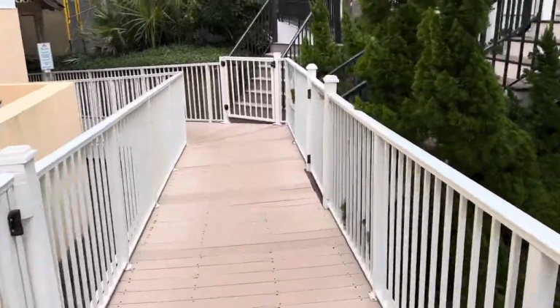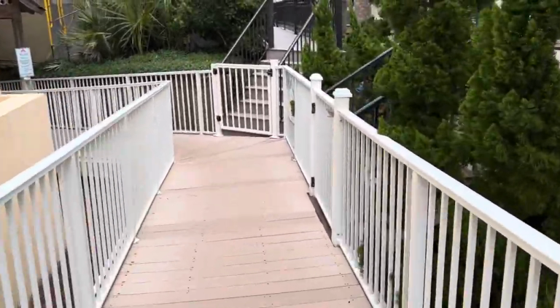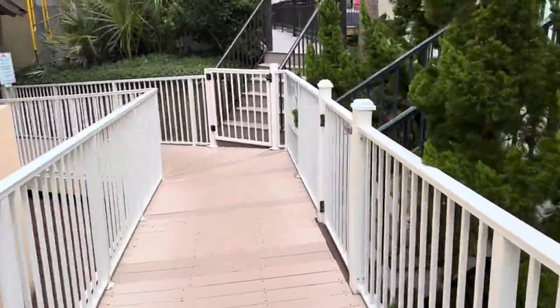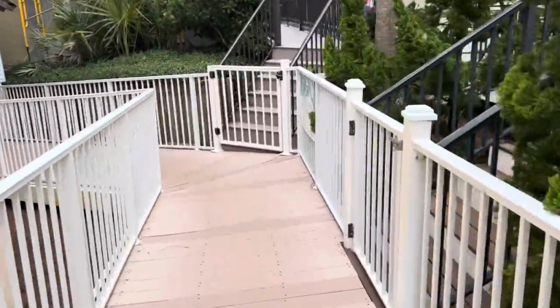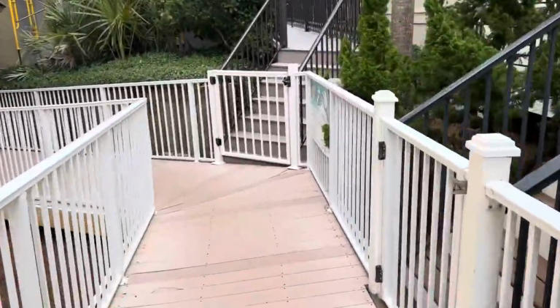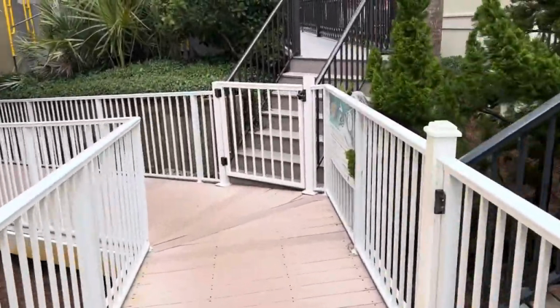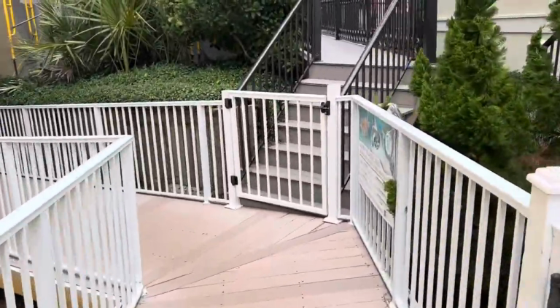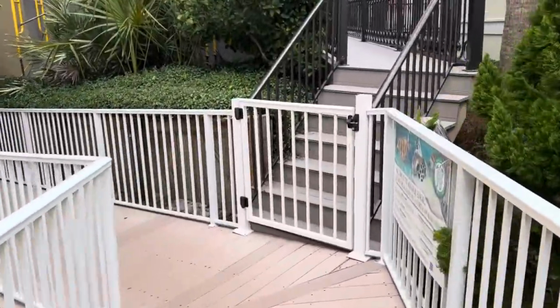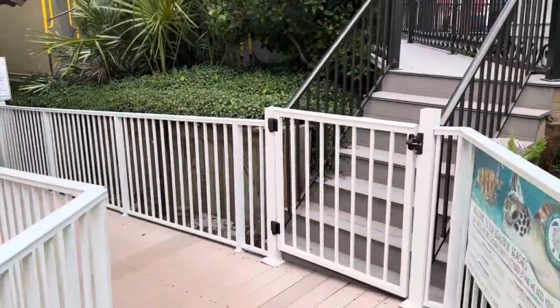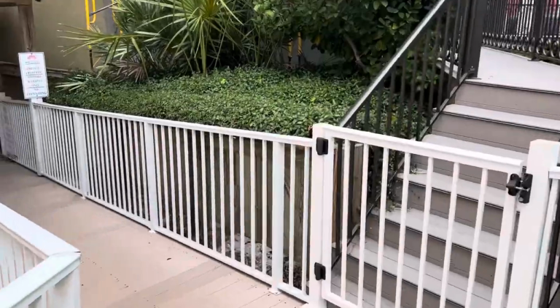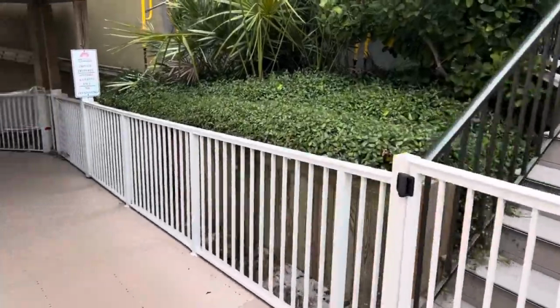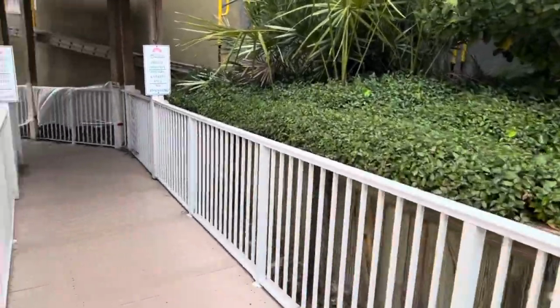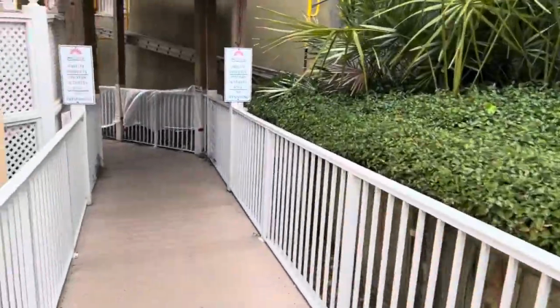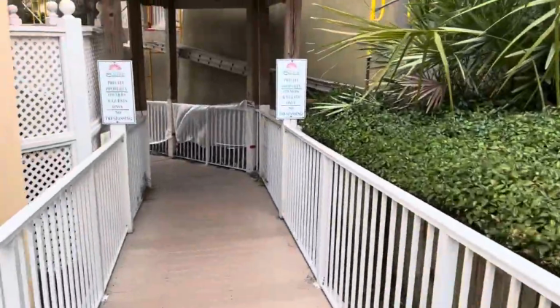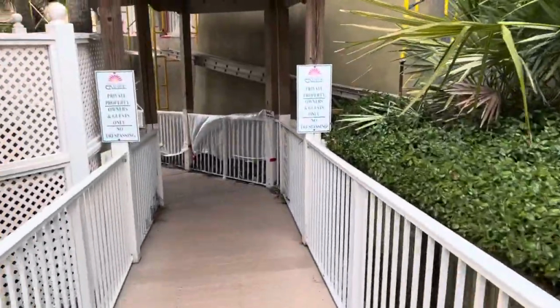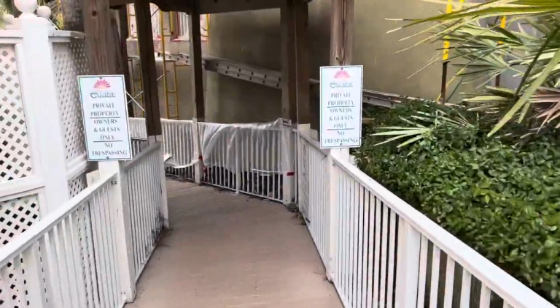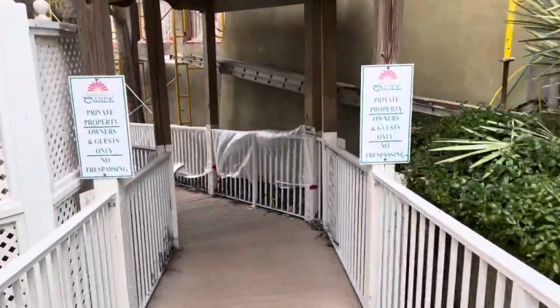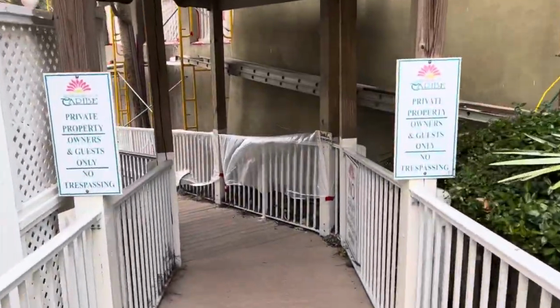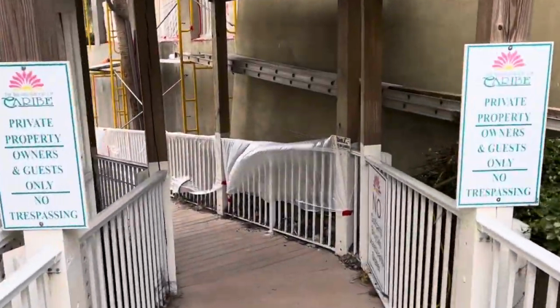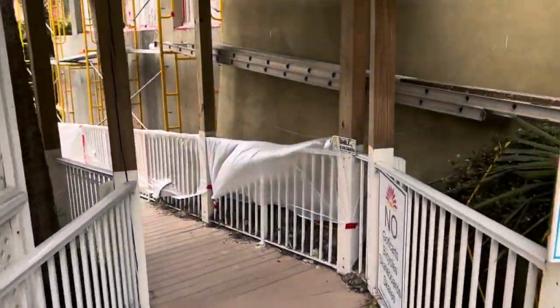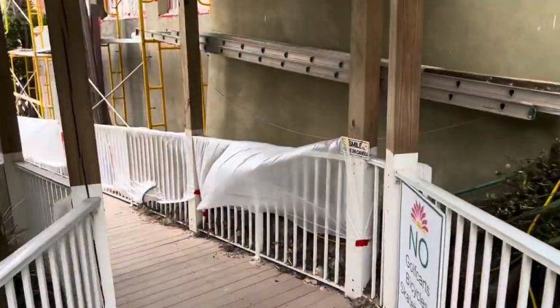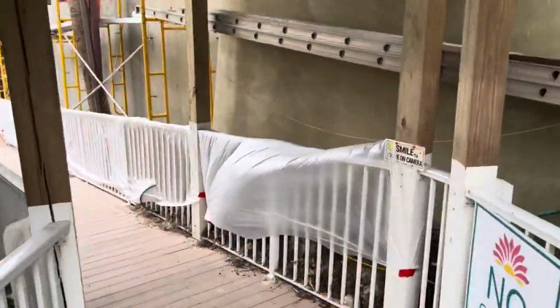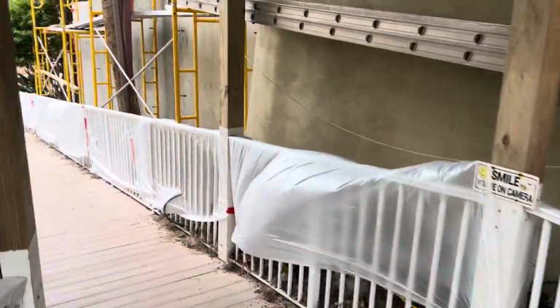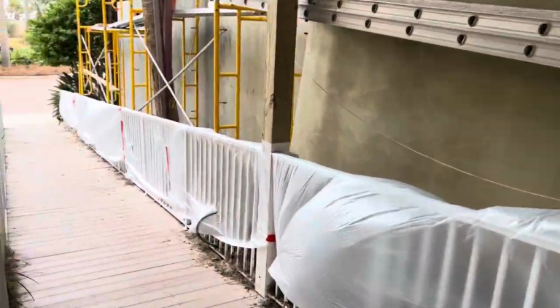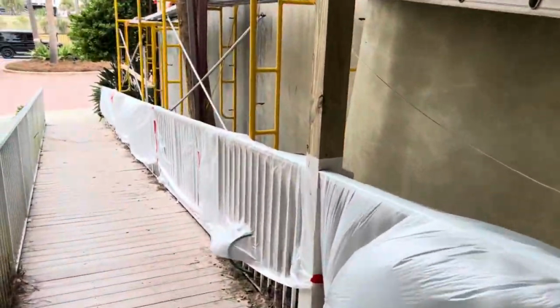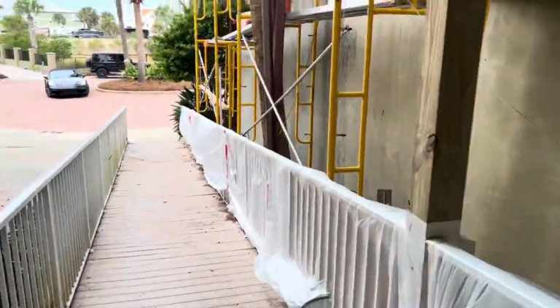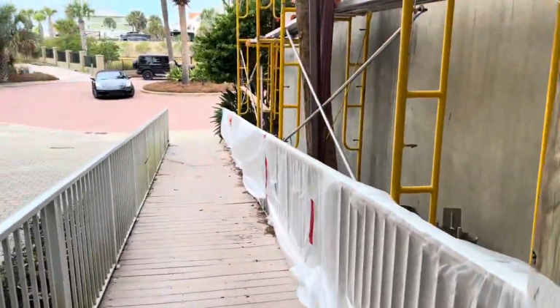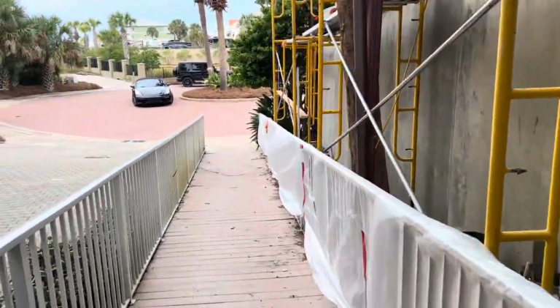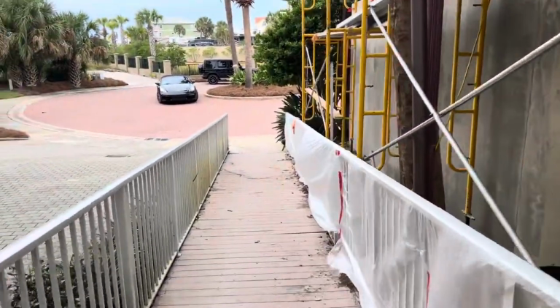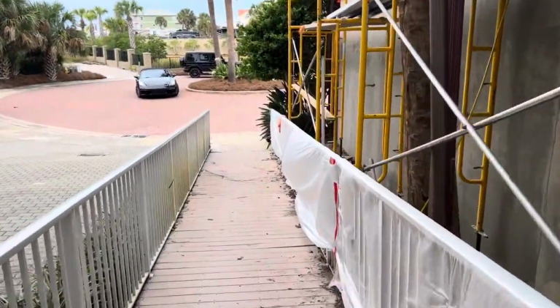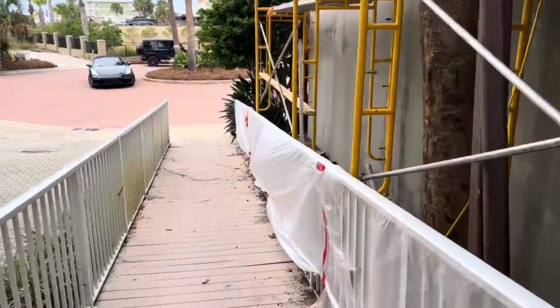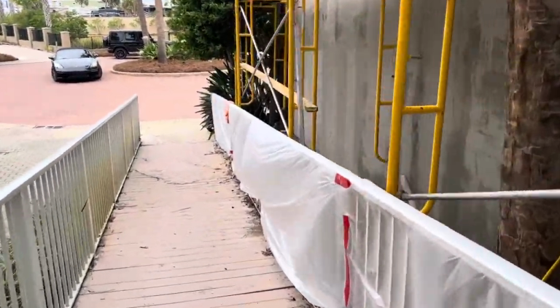We're the town just east of Destin. There are signs there in case for some reason somebody wanders off the beach.